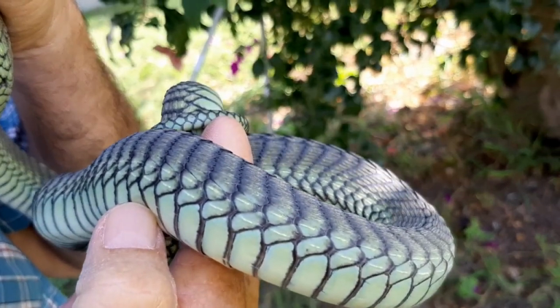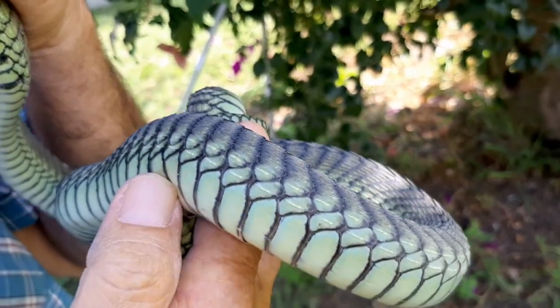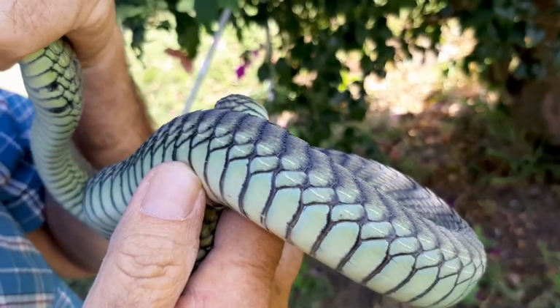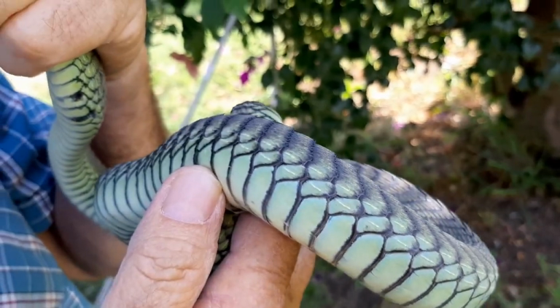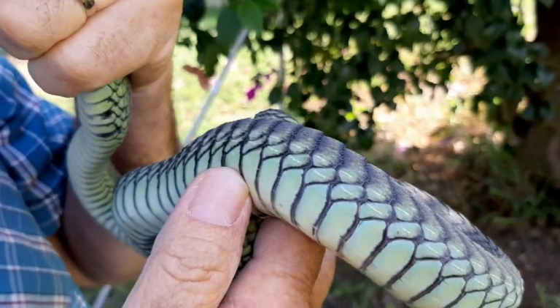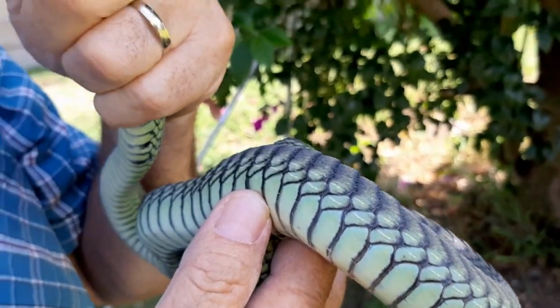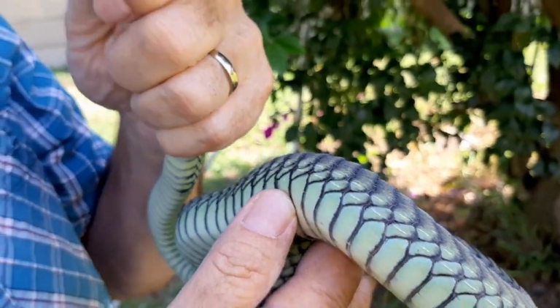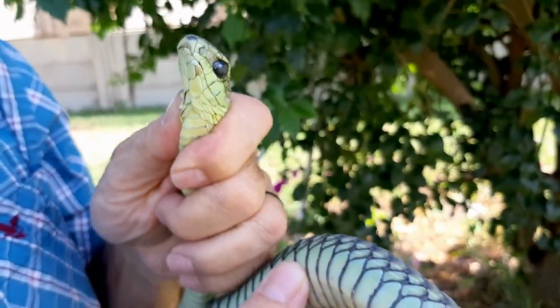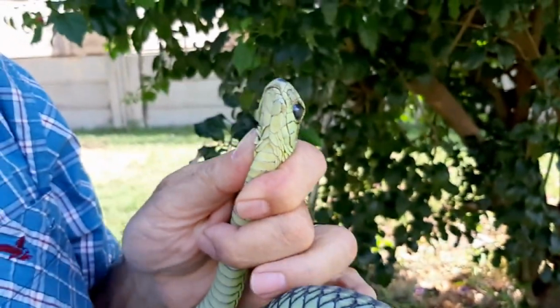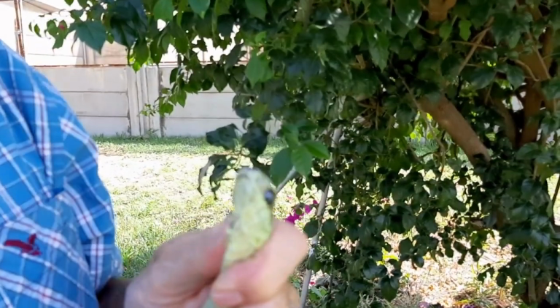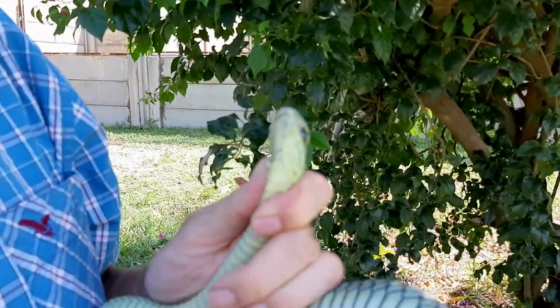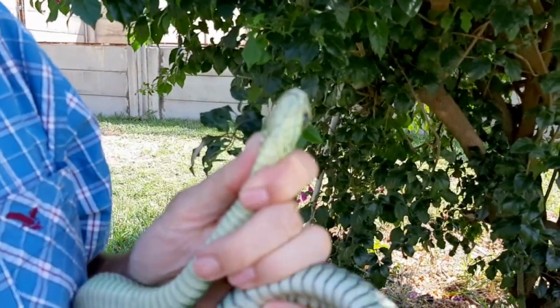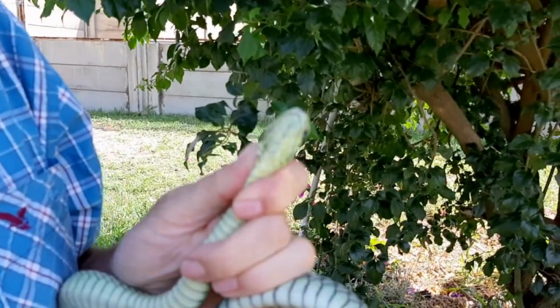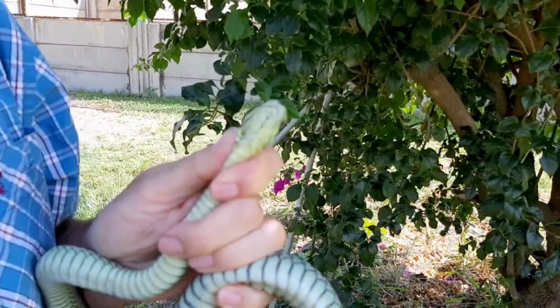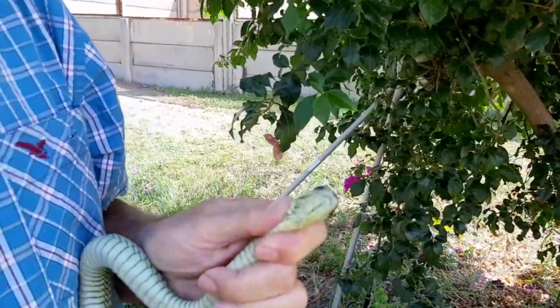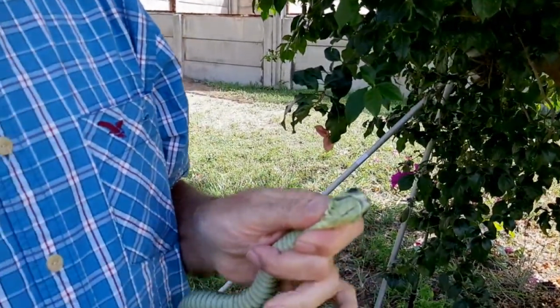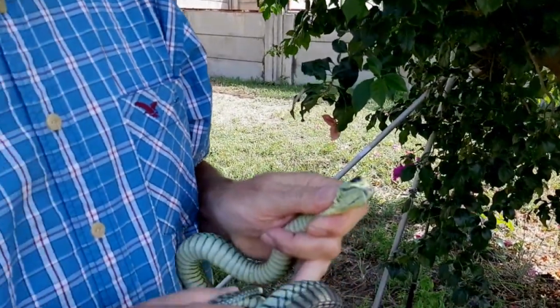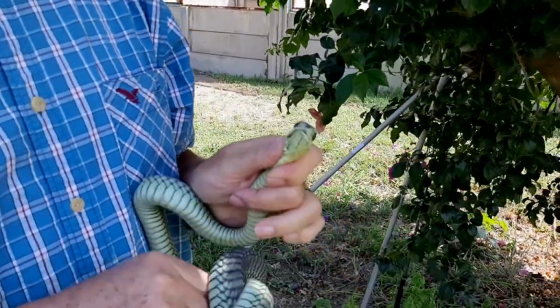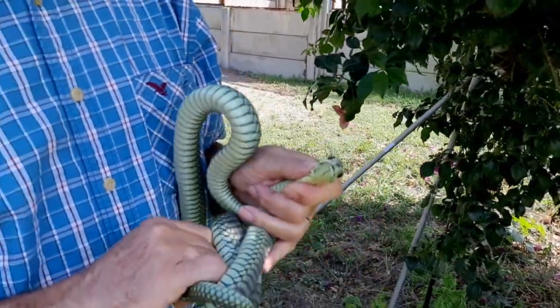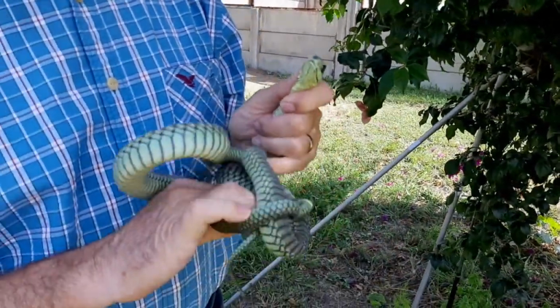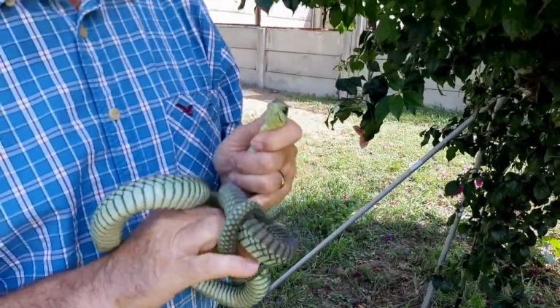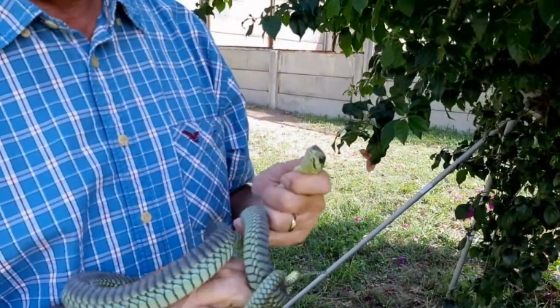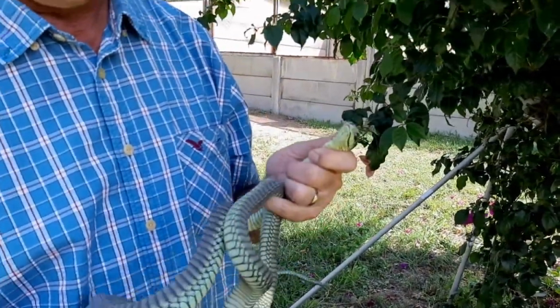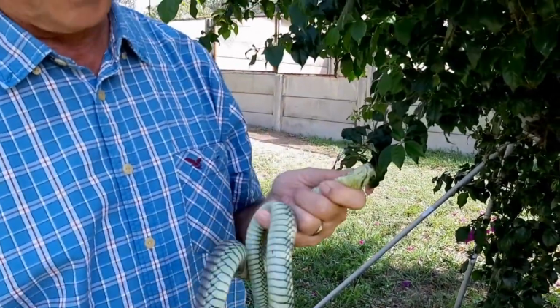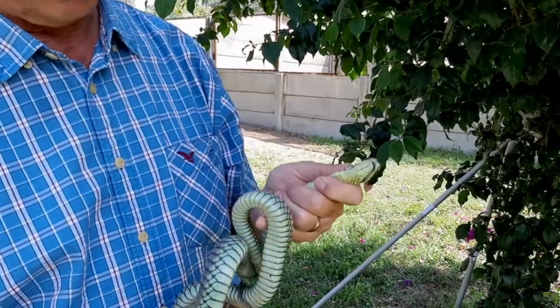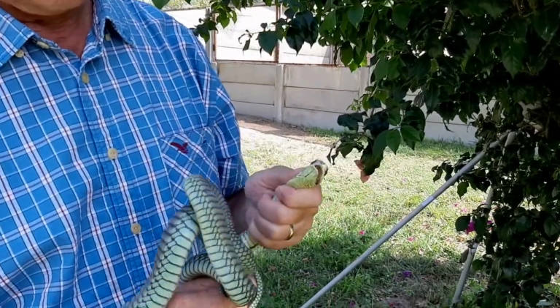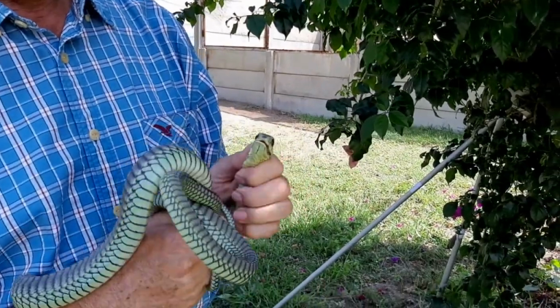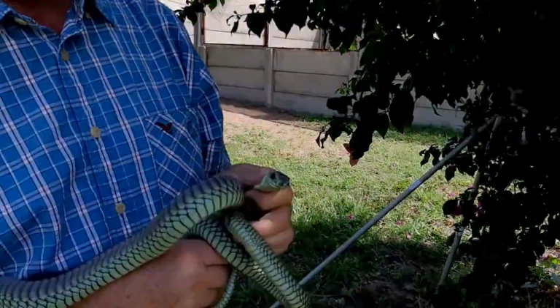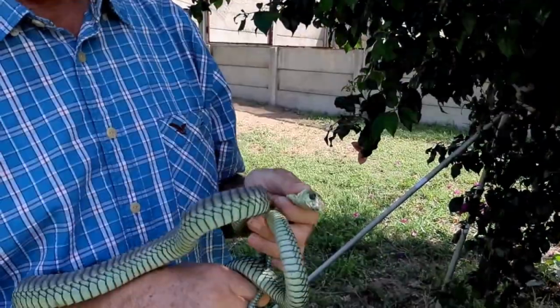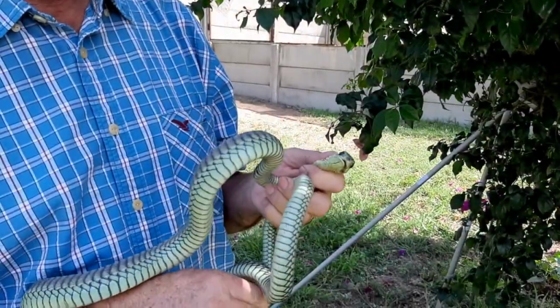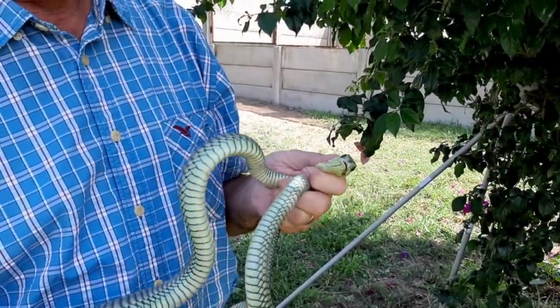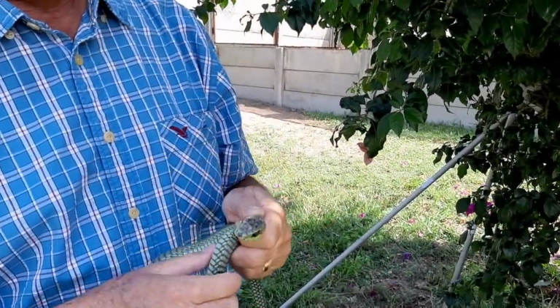The name Boomslang comes from Afrikaans. 'Boom' is a tree, 'slang' is a snake, so it's a snake that lives in the tree. Now, this one is green. Most often we'll associate the color green and the Boomslang with the males.